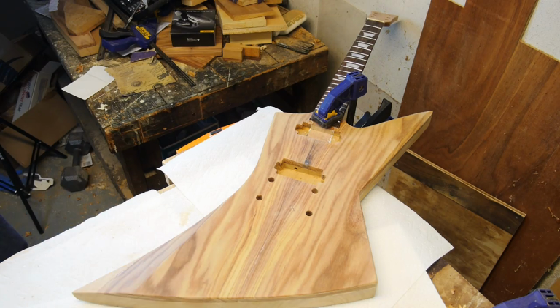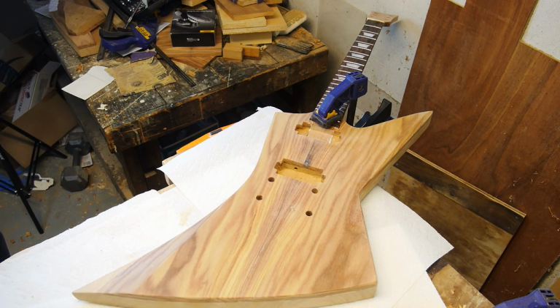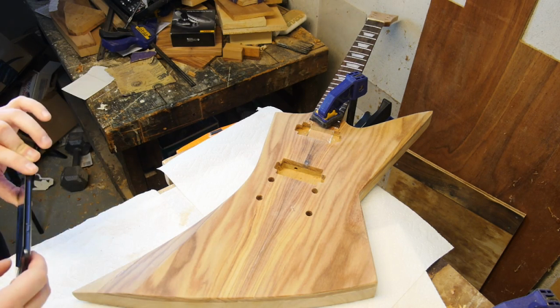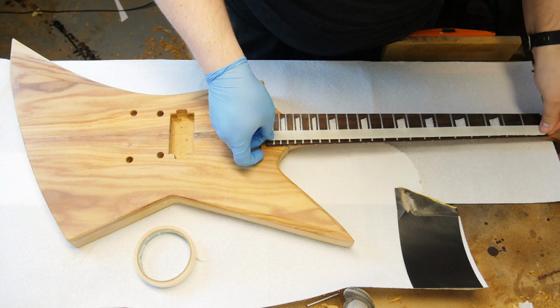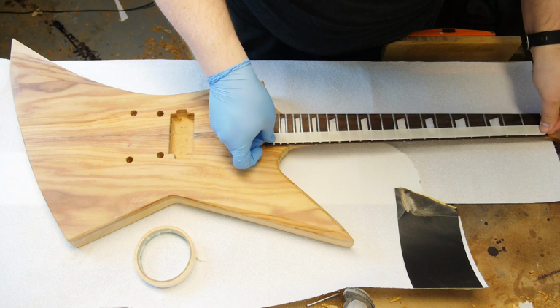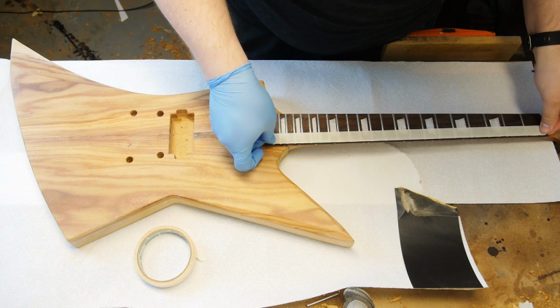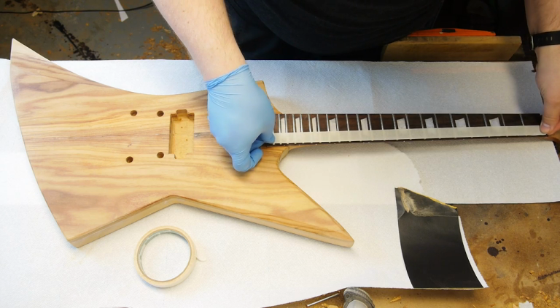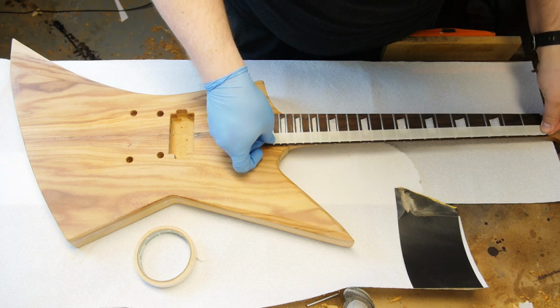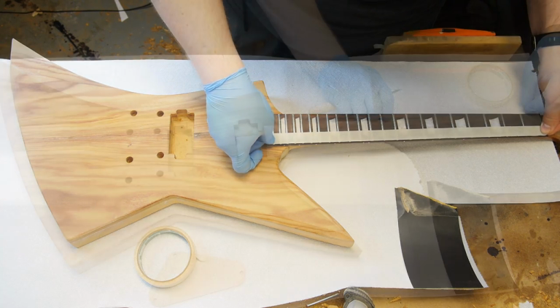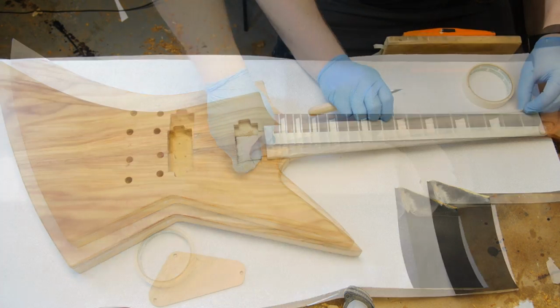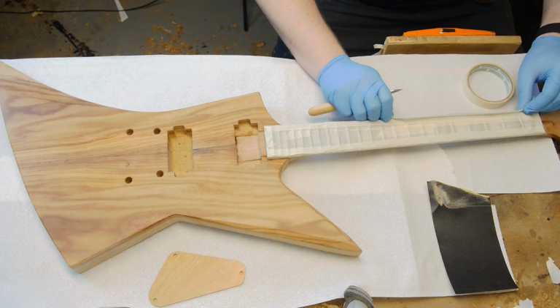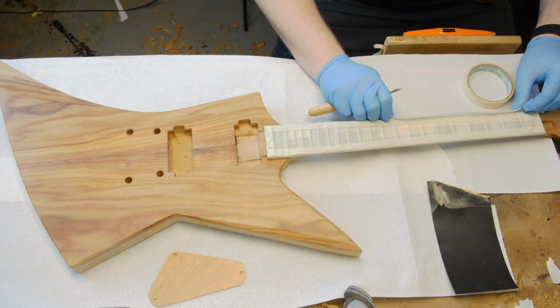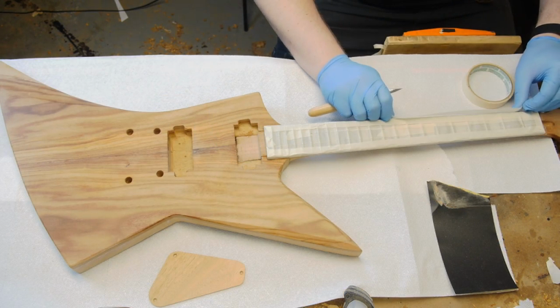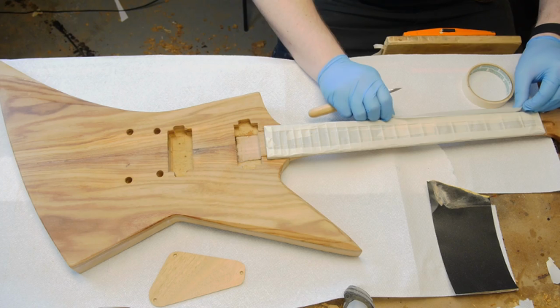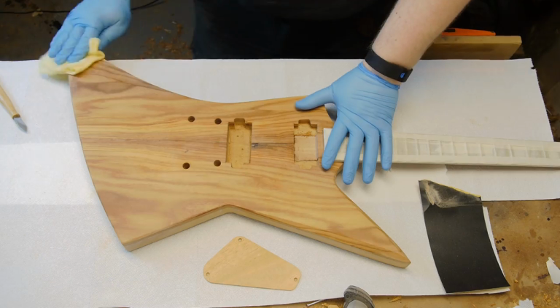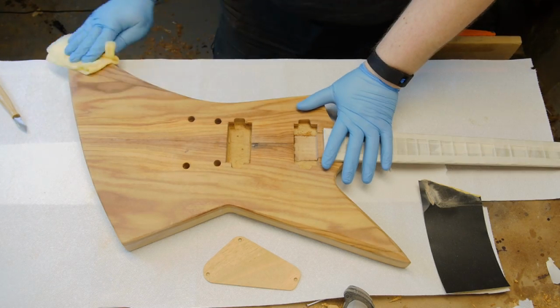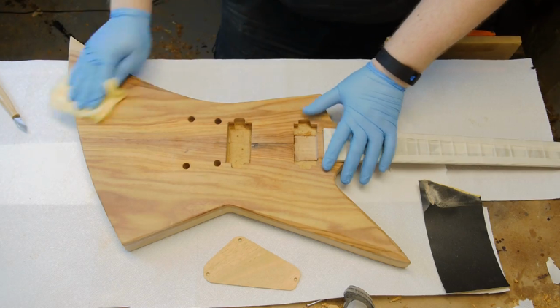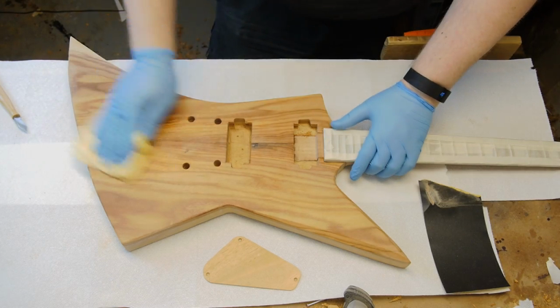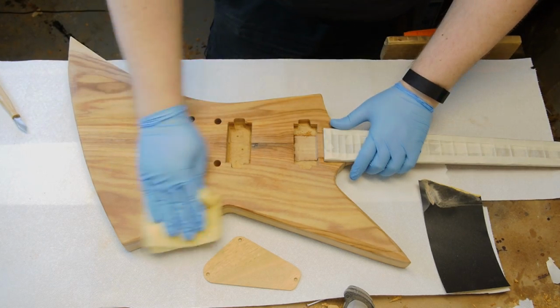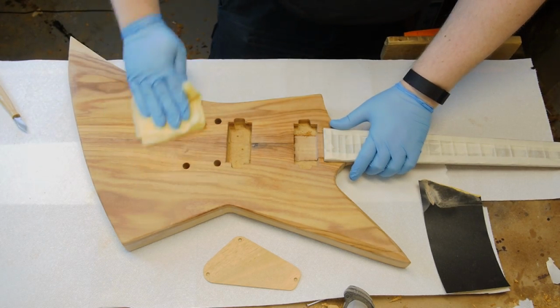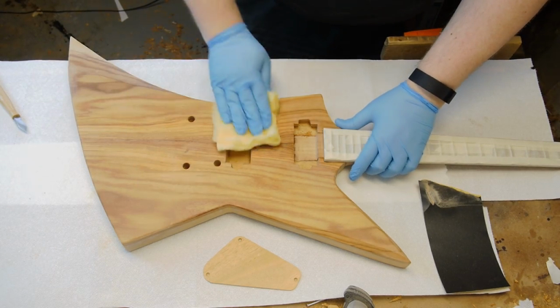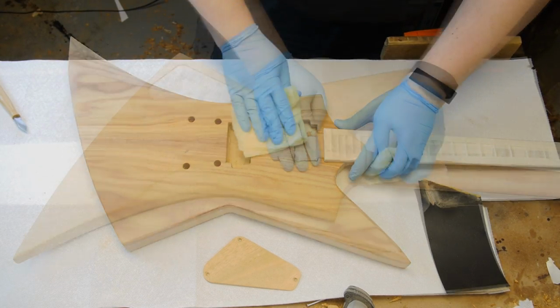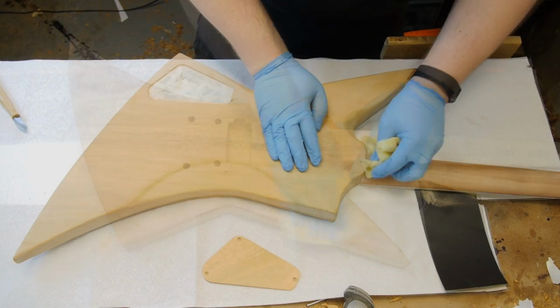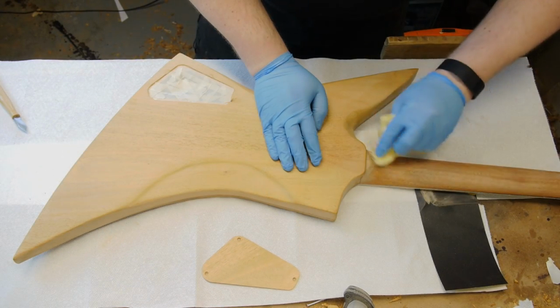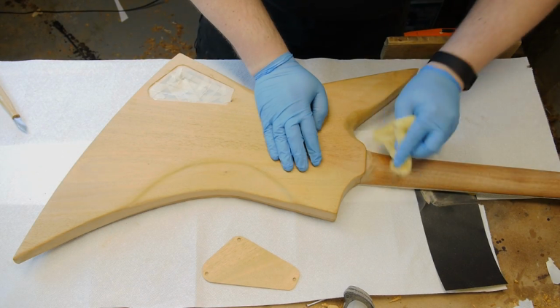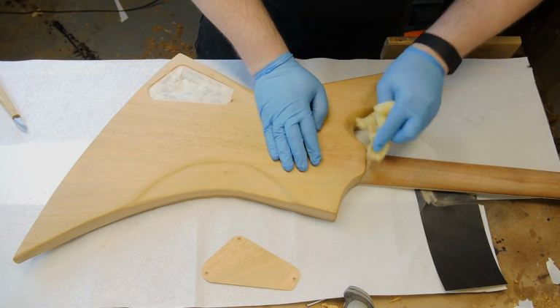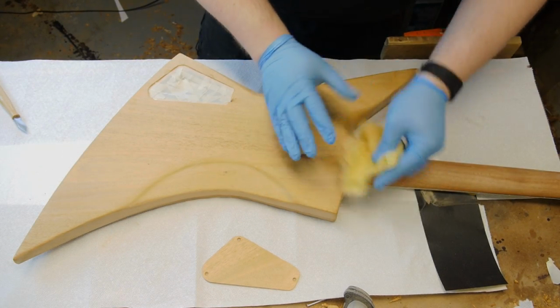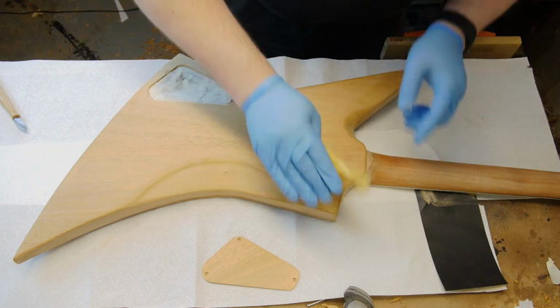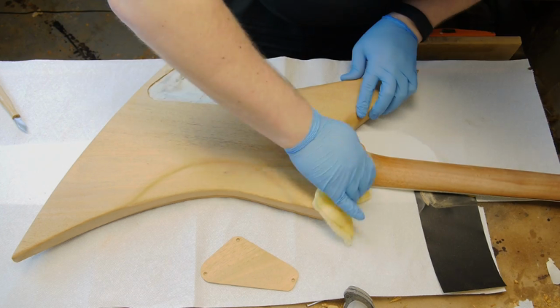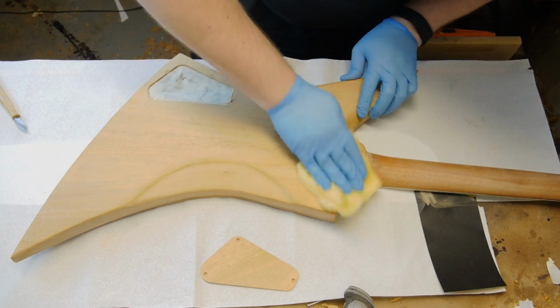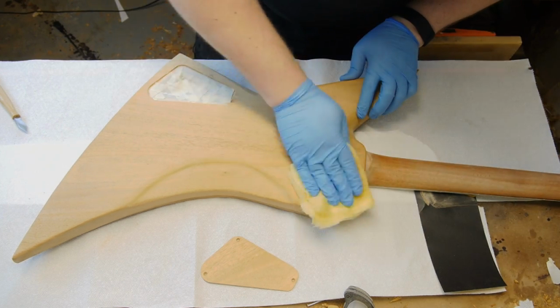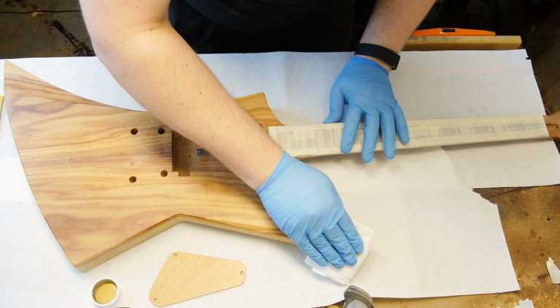With all that done I covered the fretboard with masking tape since I really don't want any of what I'm about to do to wind up on it. Then I wiped the whole thing down with a tack cloth to get any dirt, dust, etc. off — and finally, the woodworking money shot.